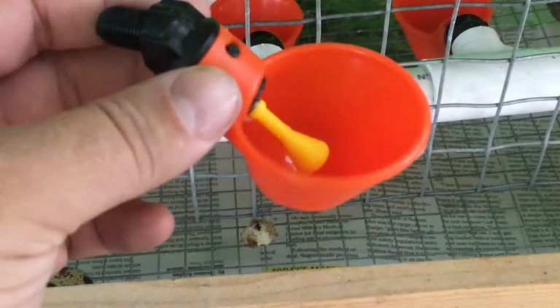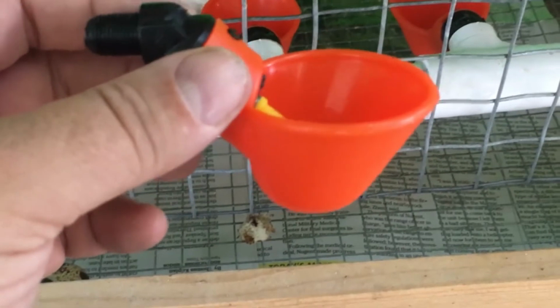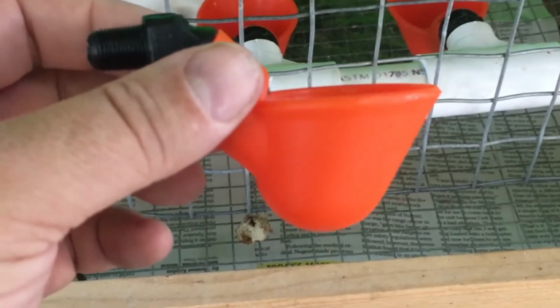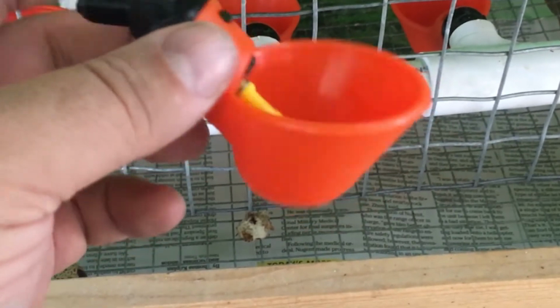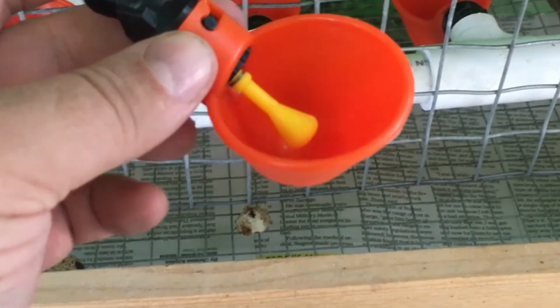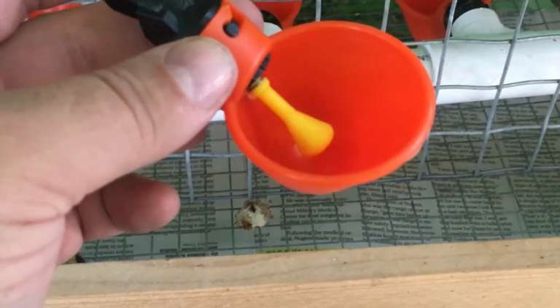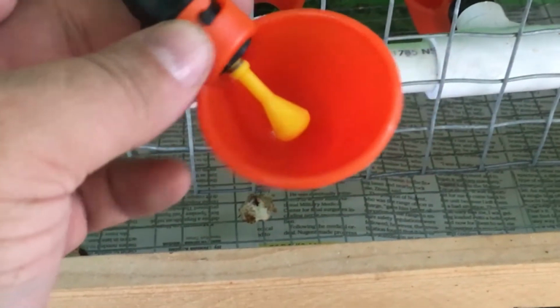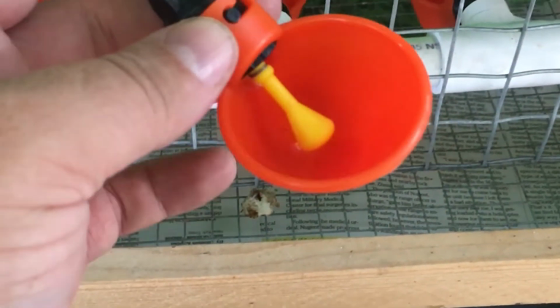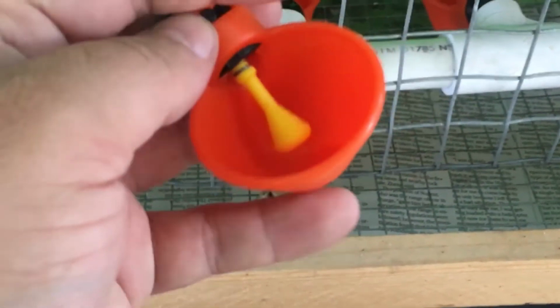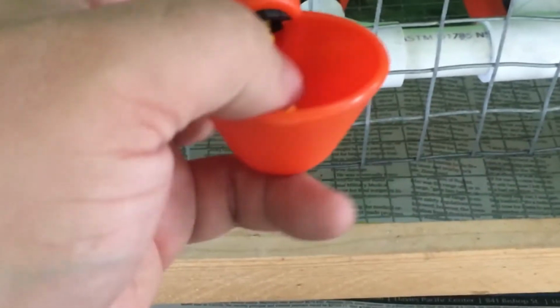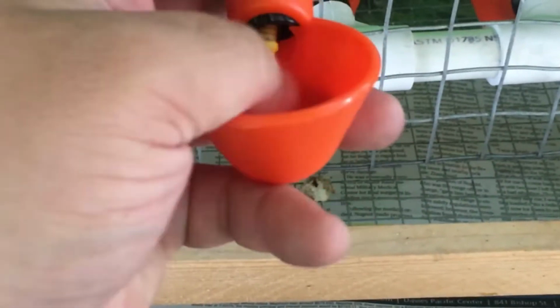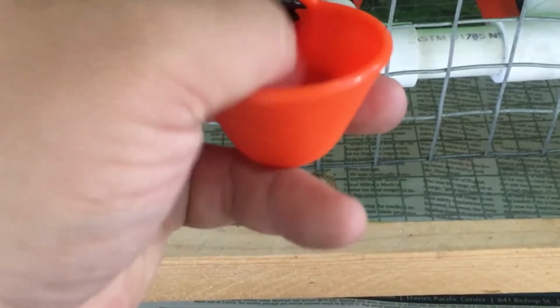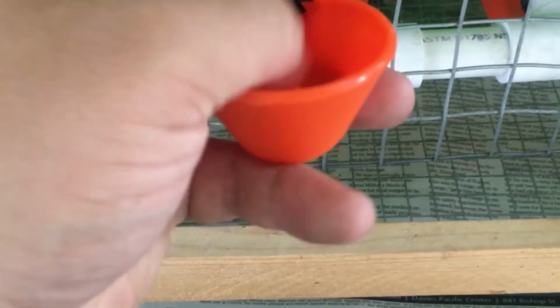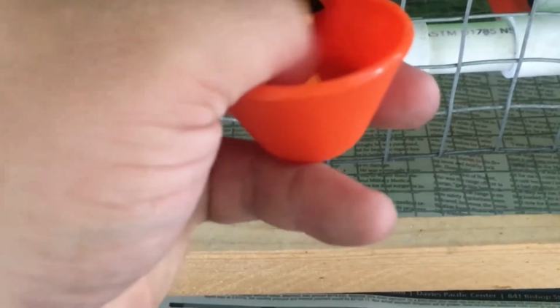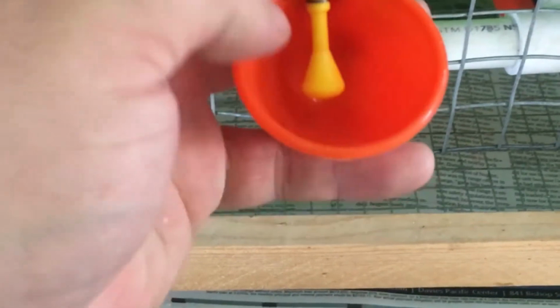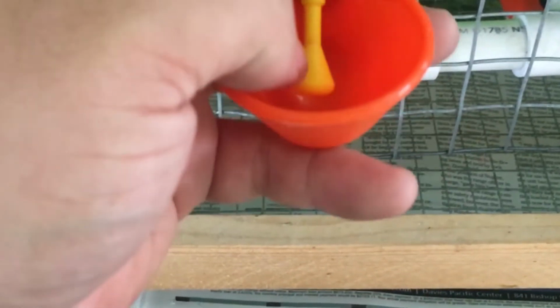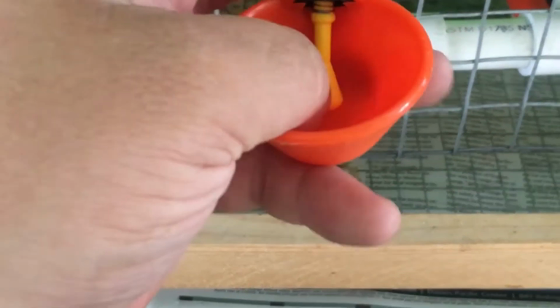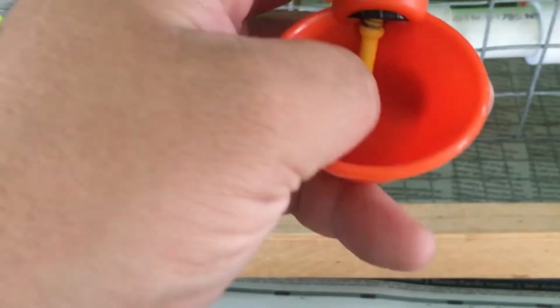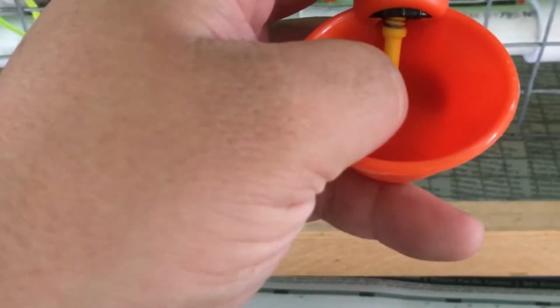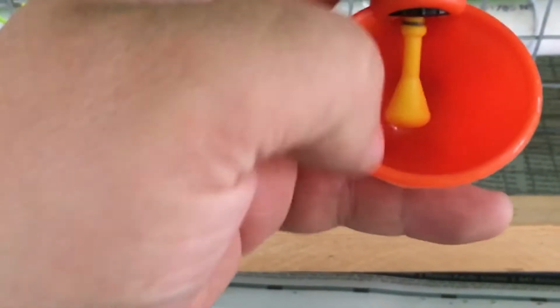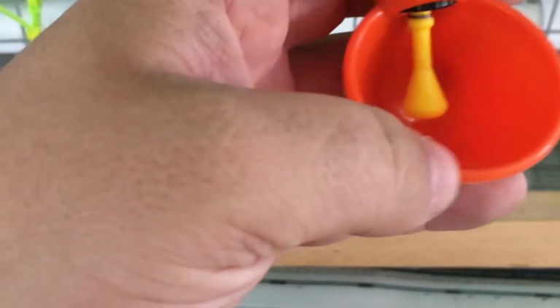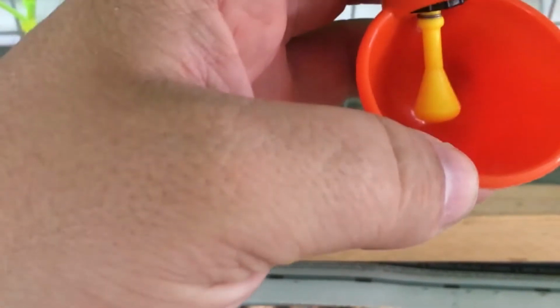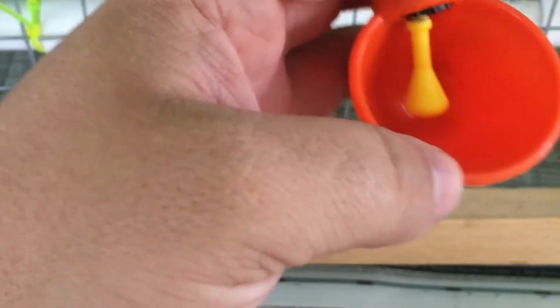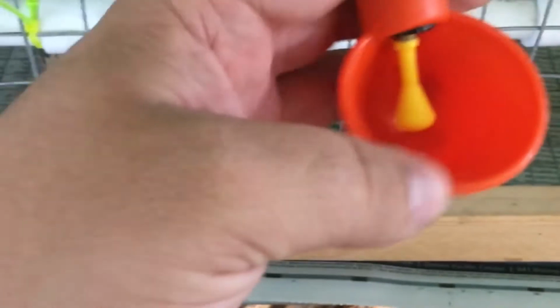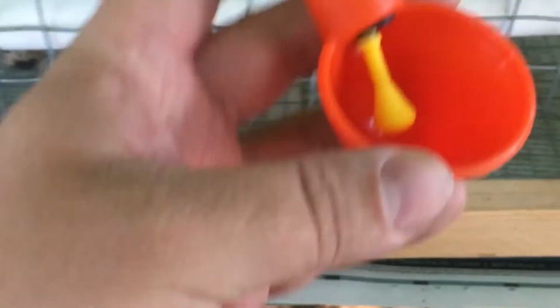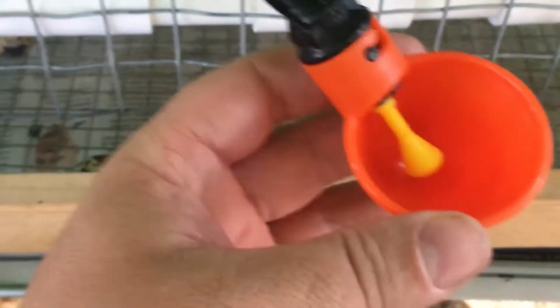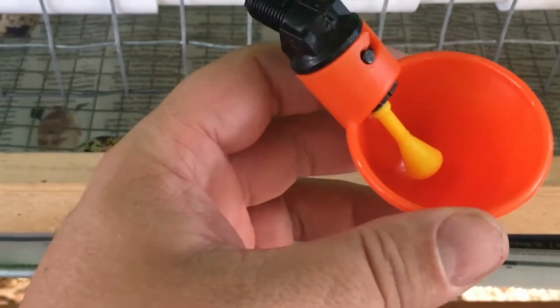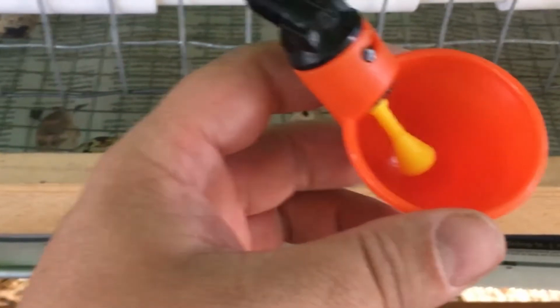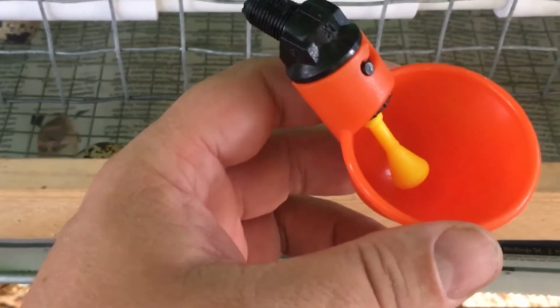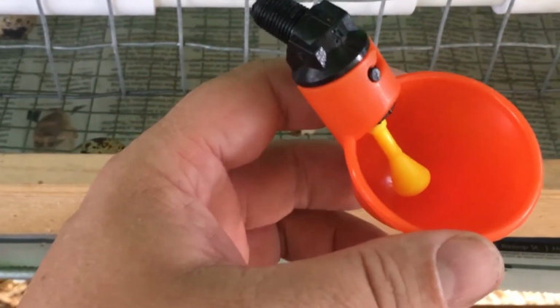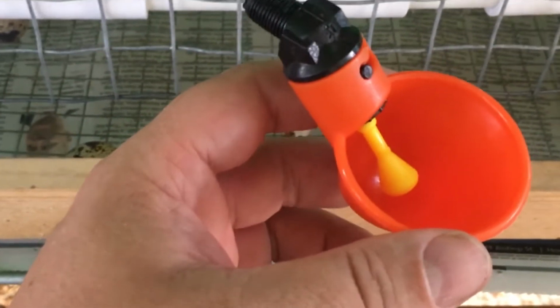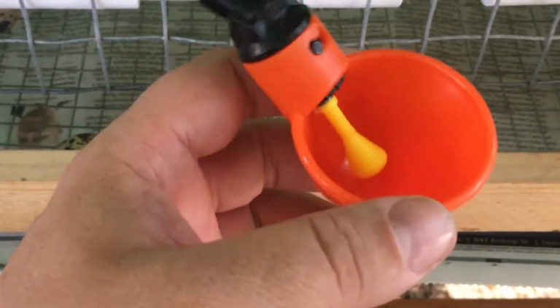So these are the water cups I like to use — the orange ones with the little yellow flapper inside. The little yellow flapper releases the water into the cup. Sometimes there'll be a little bit of water in the bottom, other times there won't be. The quails will very quickly work out that putting their head in there will give them water.